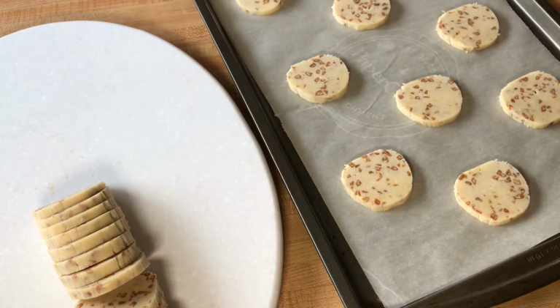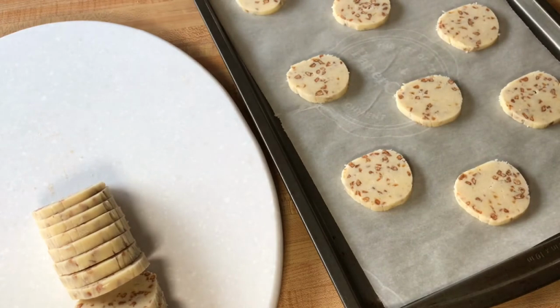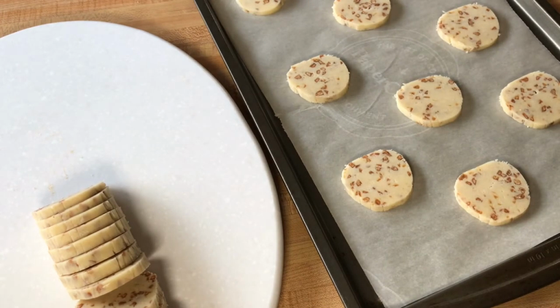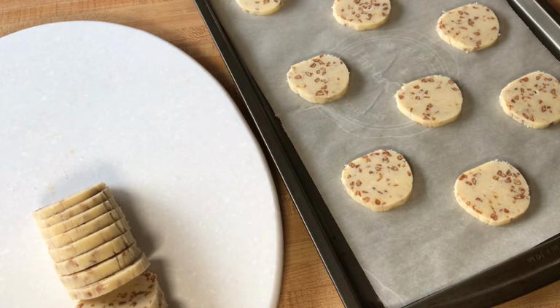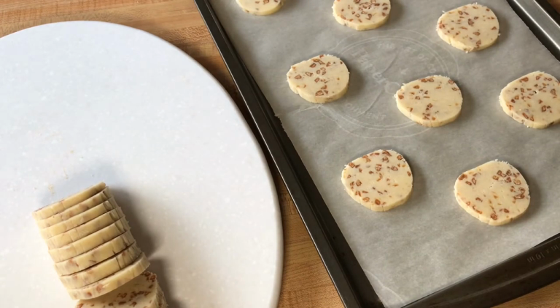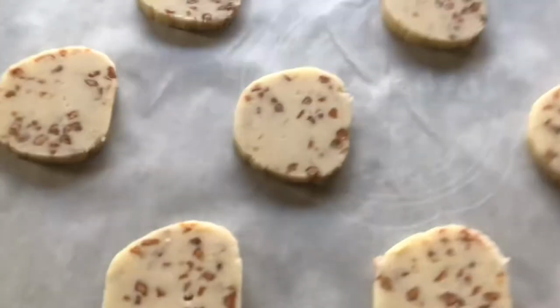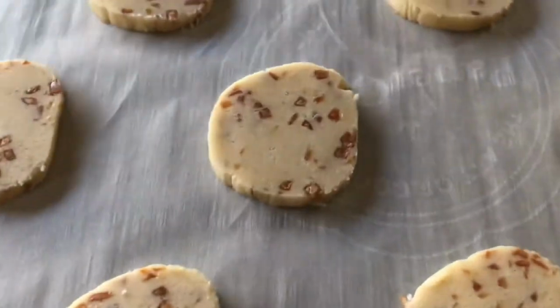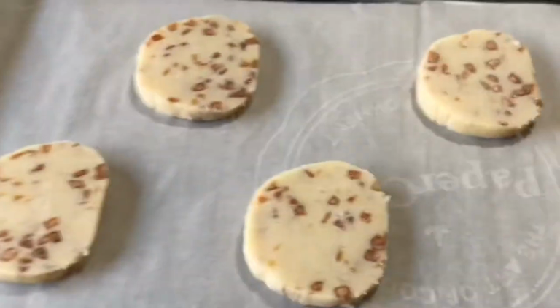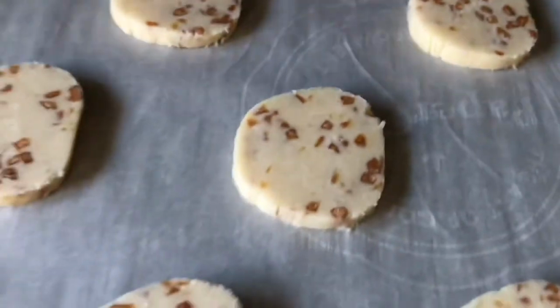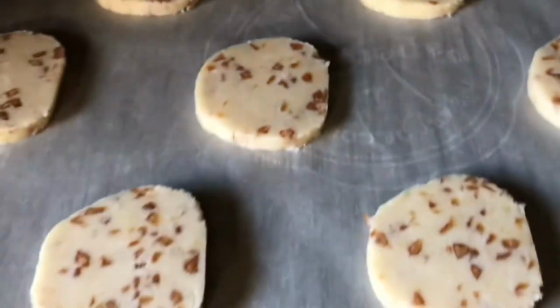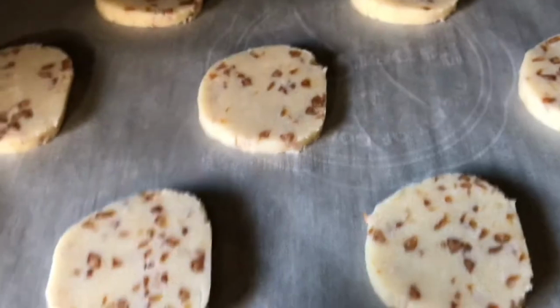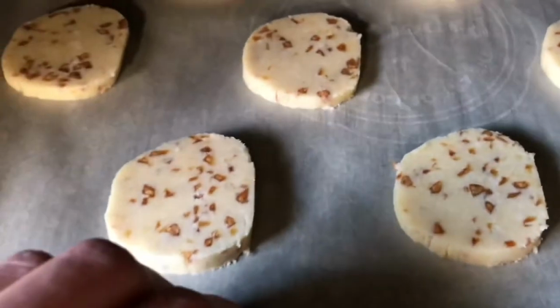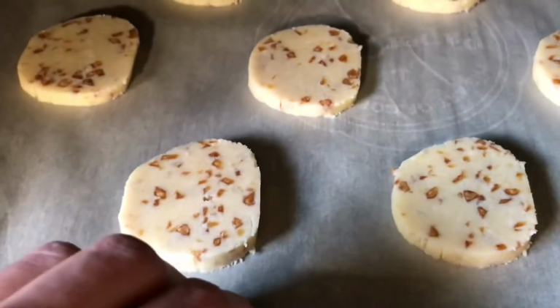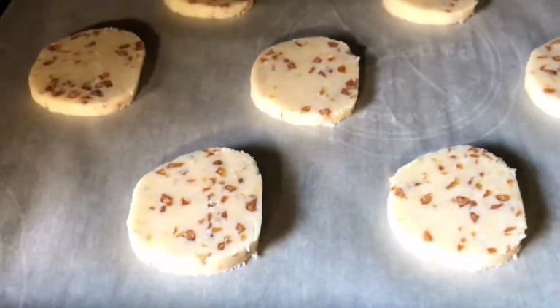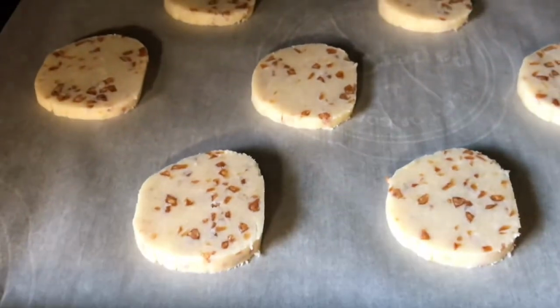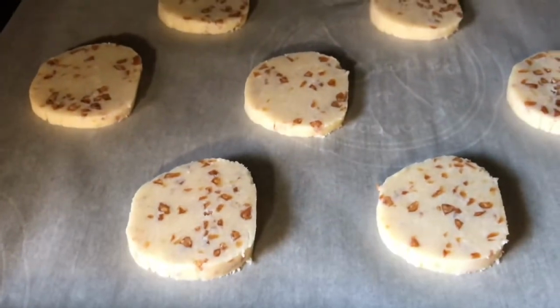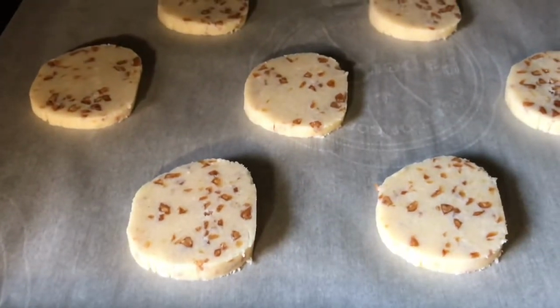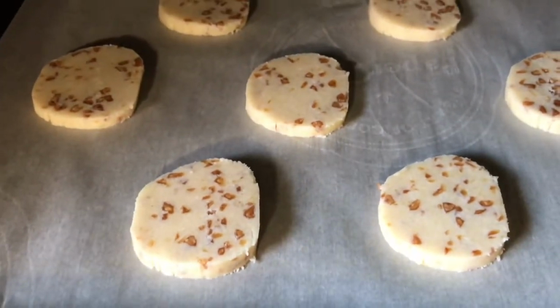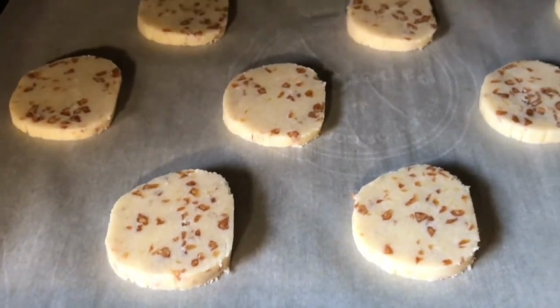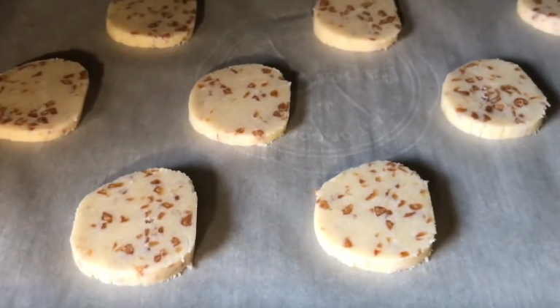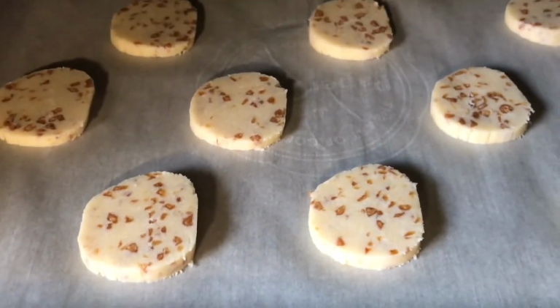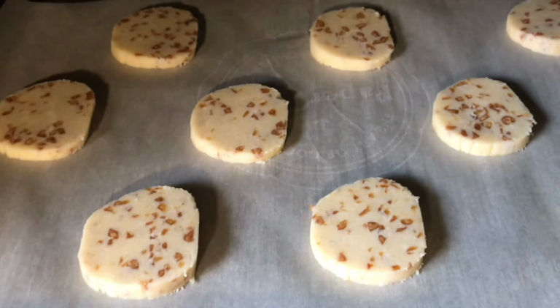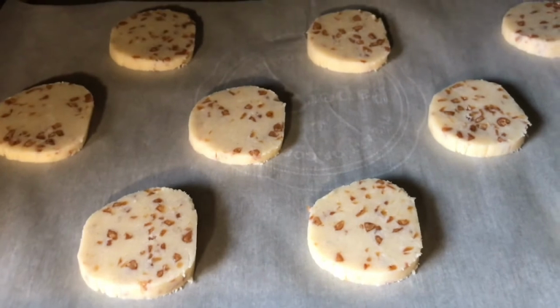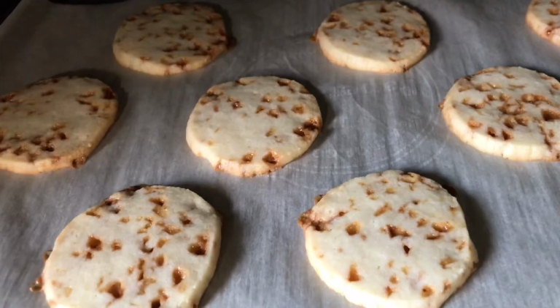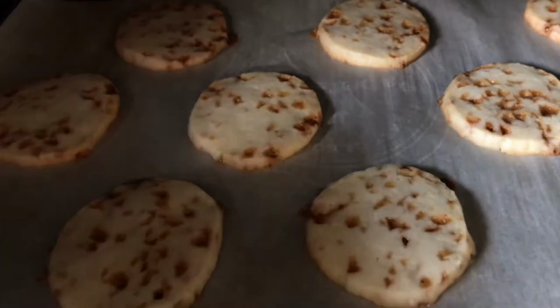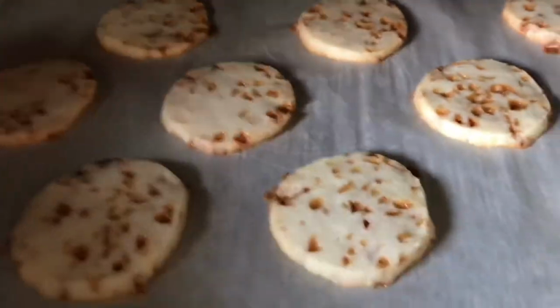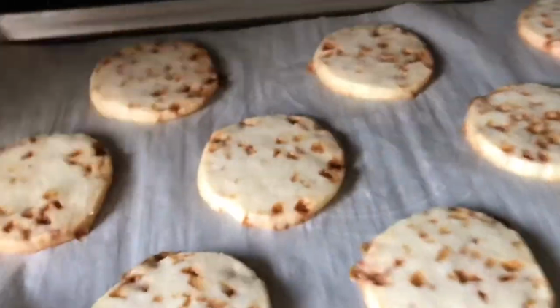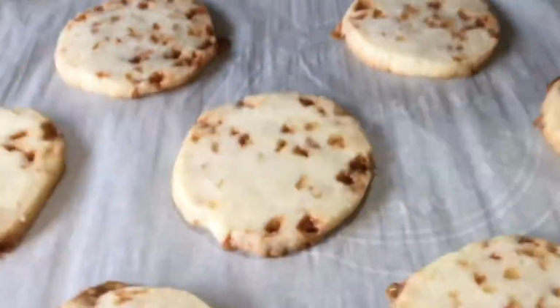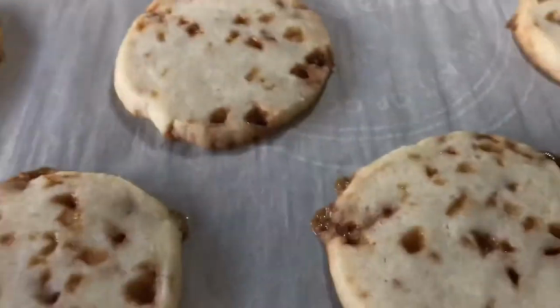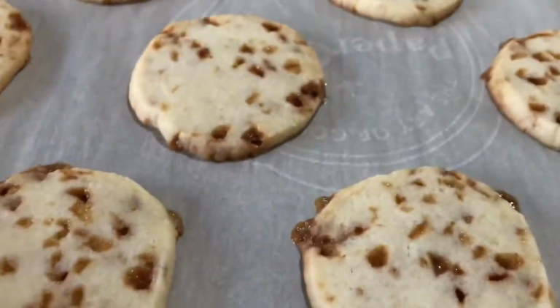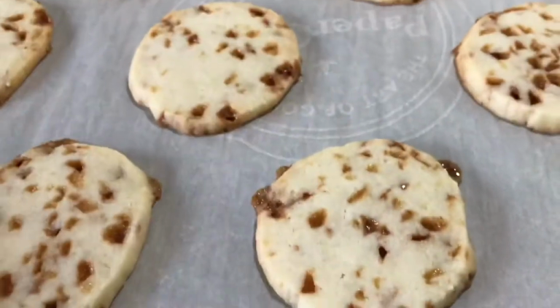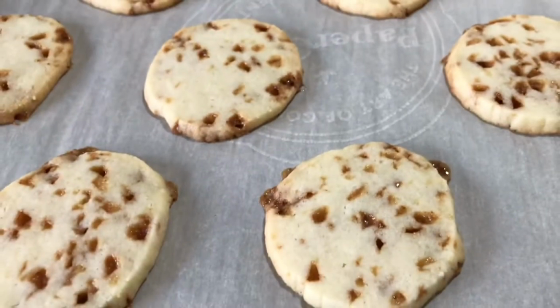Now we're going to place these in our oven that is preheated to 350 degrees Fahrenheit or 175 Celsius and bake these for about eight to ten minutes. You want the bottoms to be golden brown, but make sure you don't leave them in there too long.